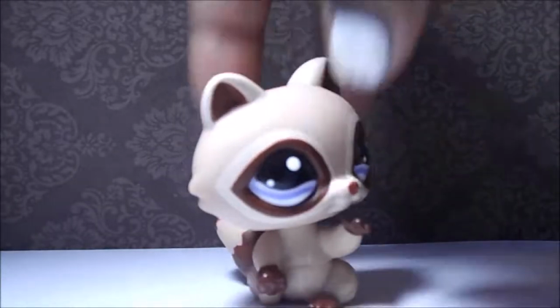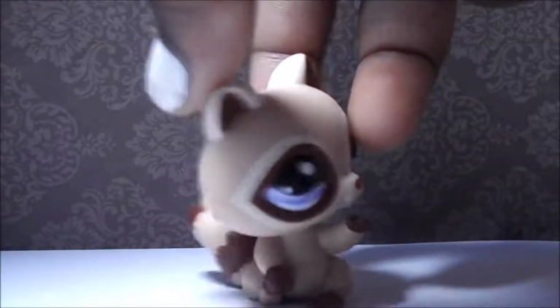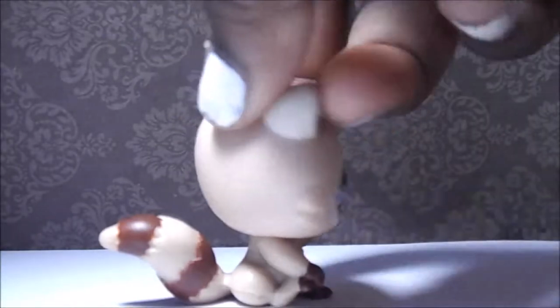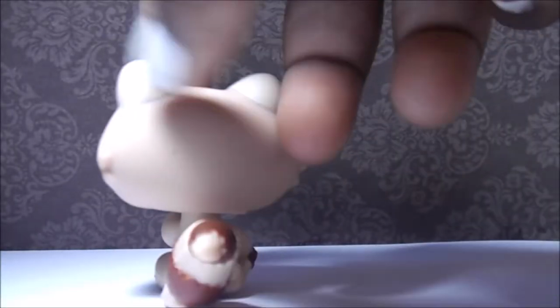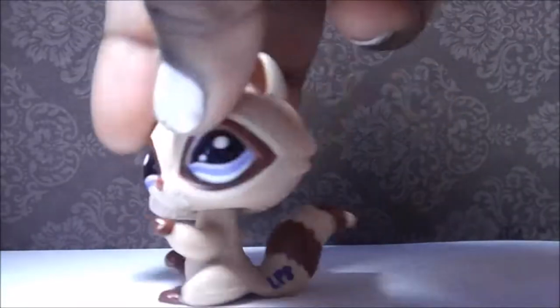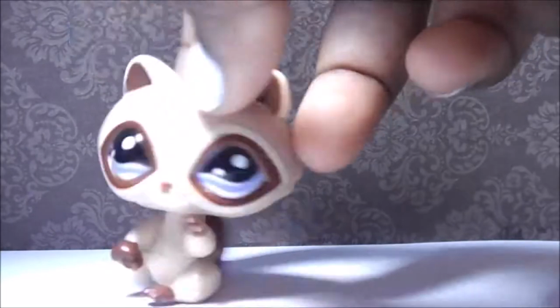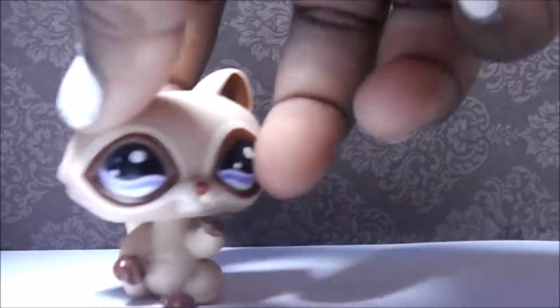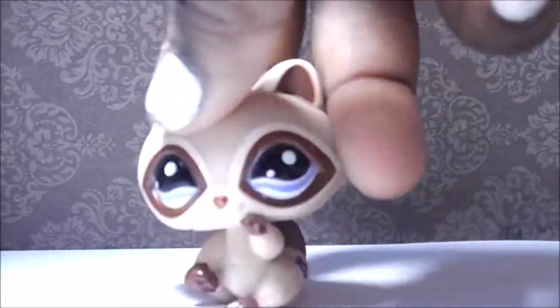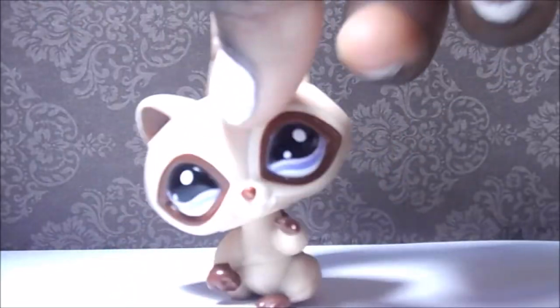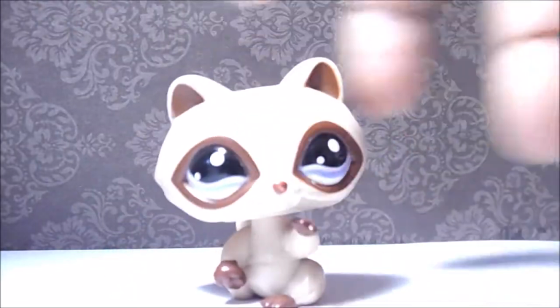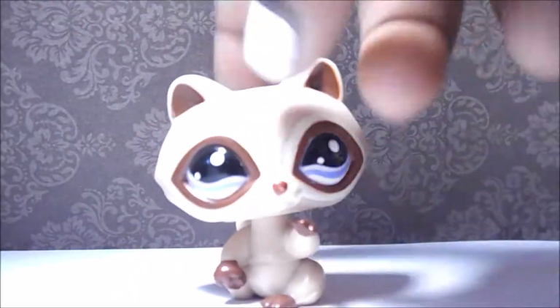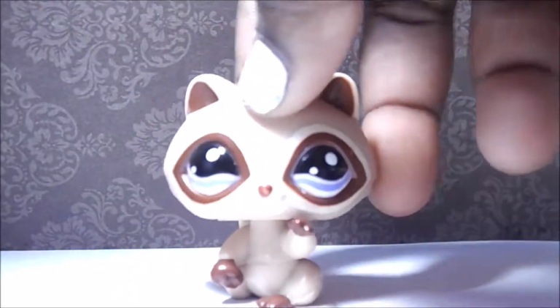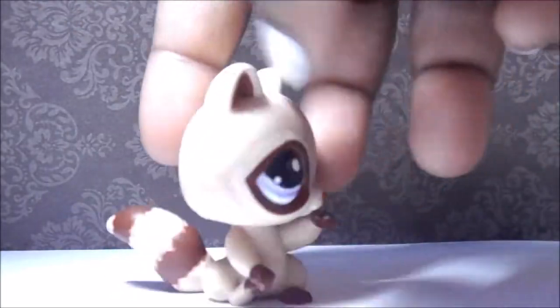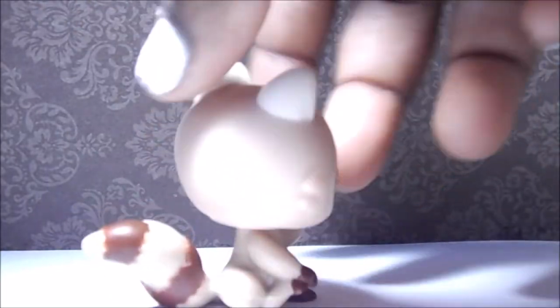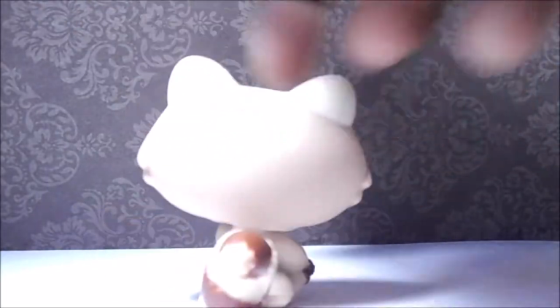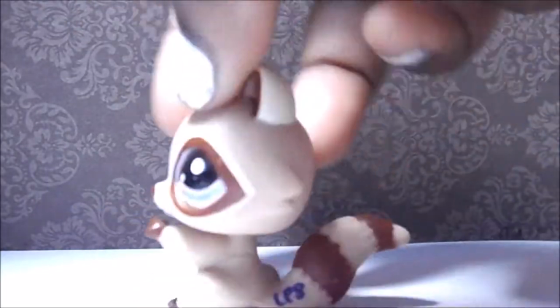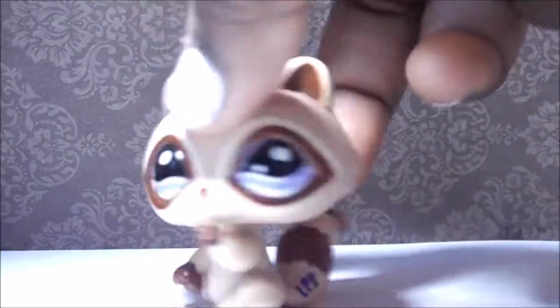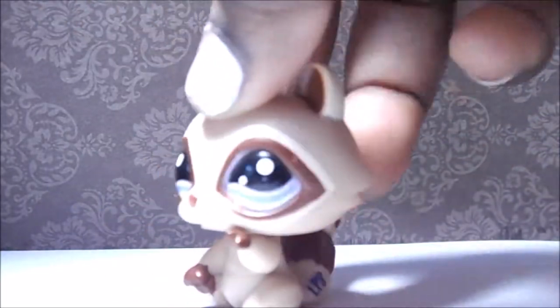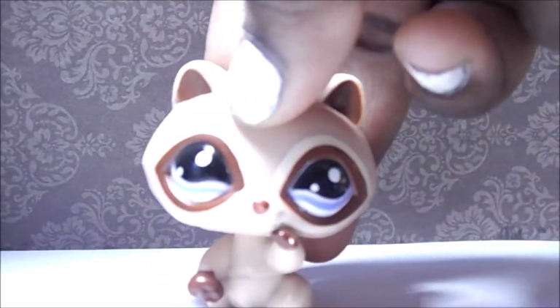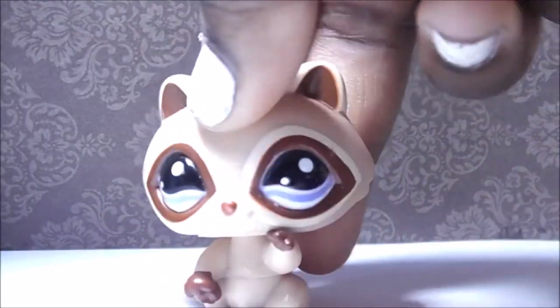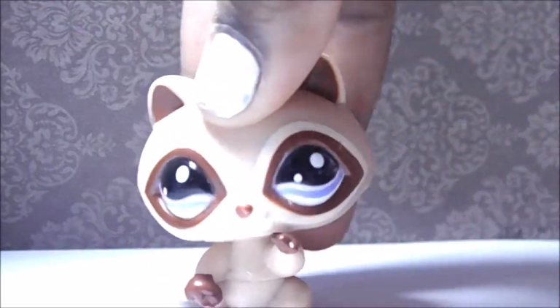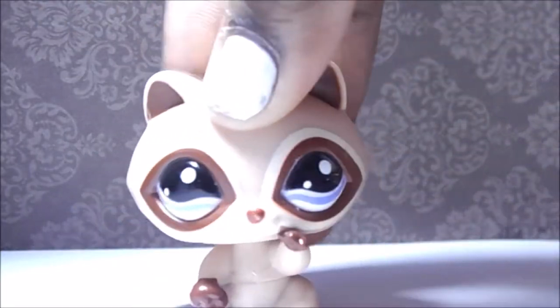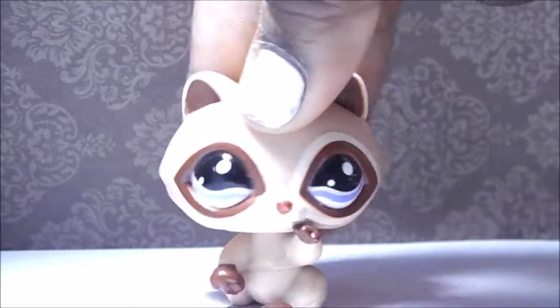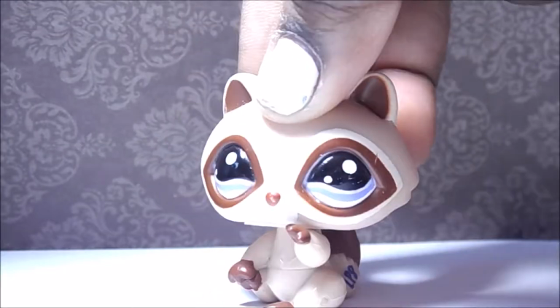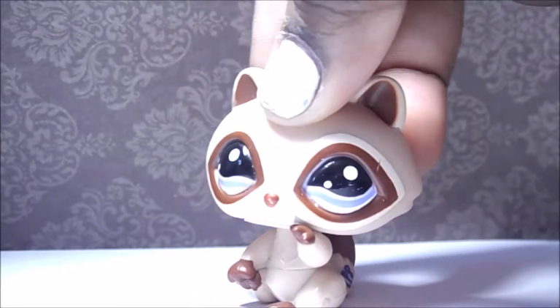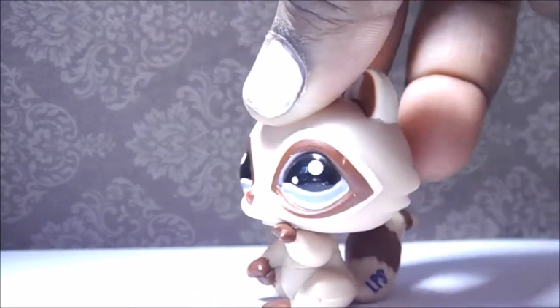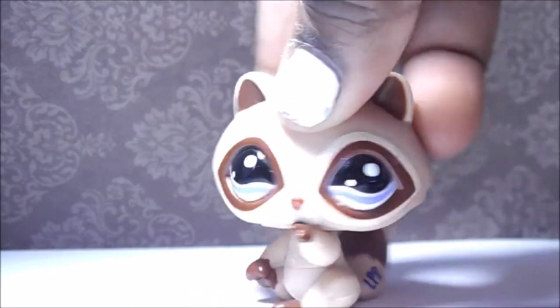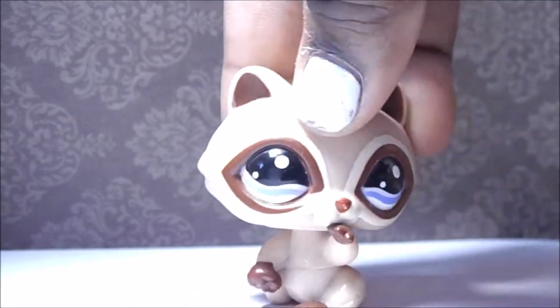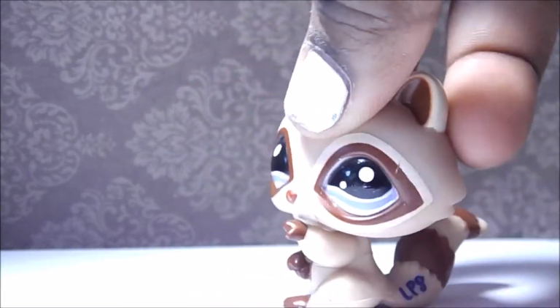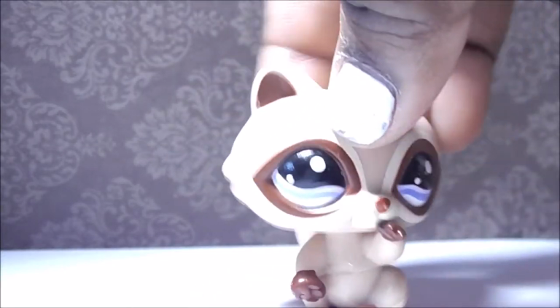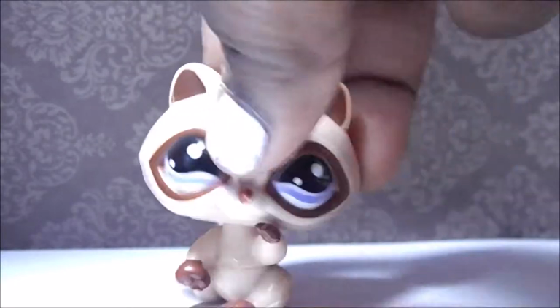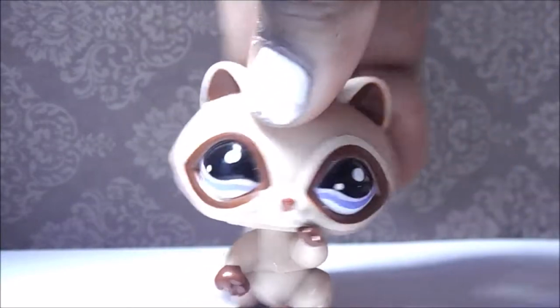Next up is this rat. He's probably the one in the best condition so far, to be honest. He's actually really nice — I like the way he looks. Kind of like a McDonald's hat but brown. He's really cute, I like him.